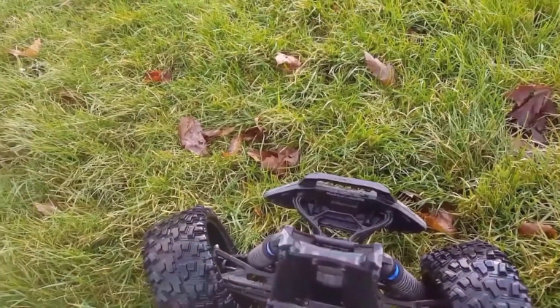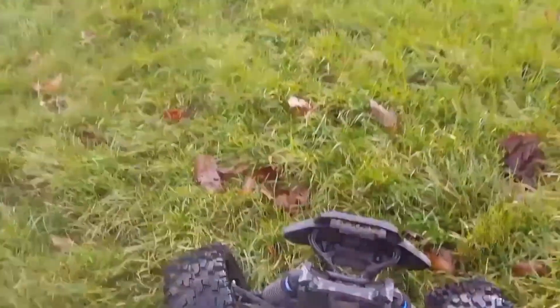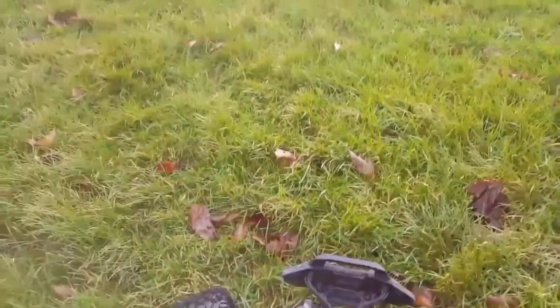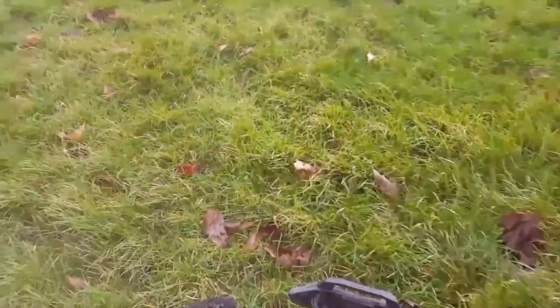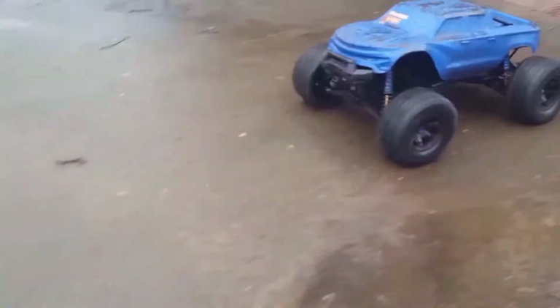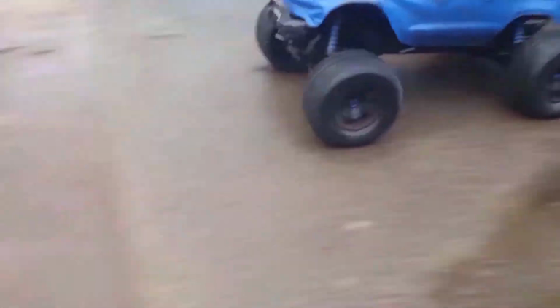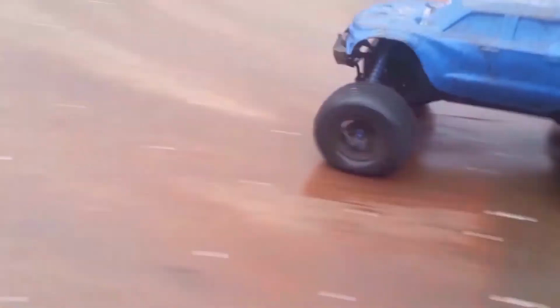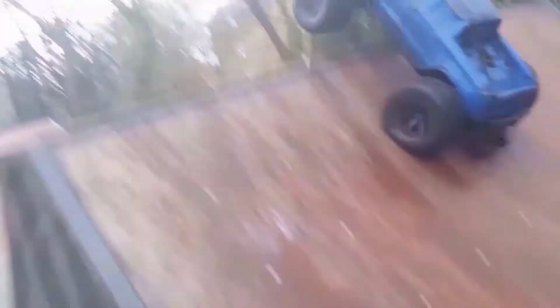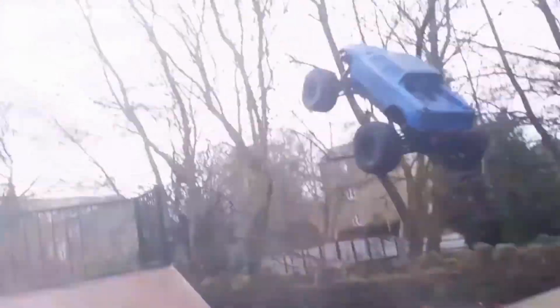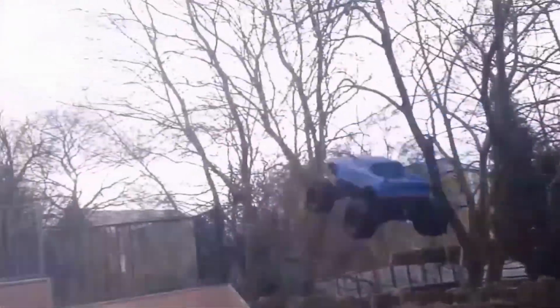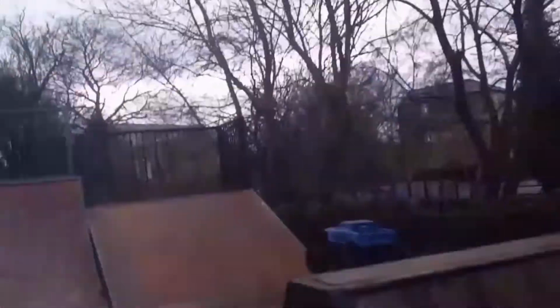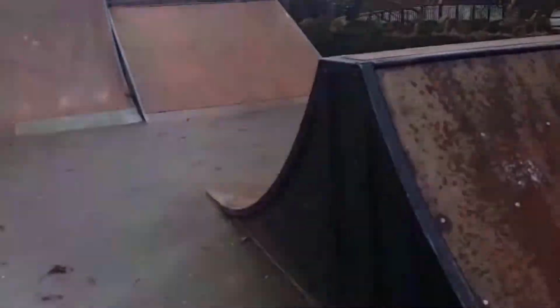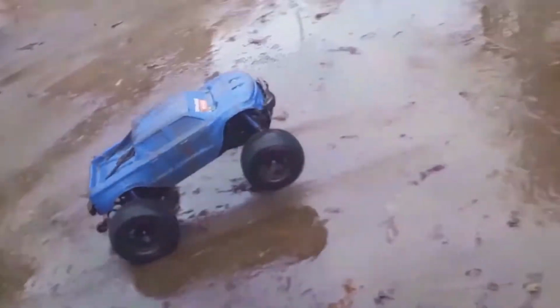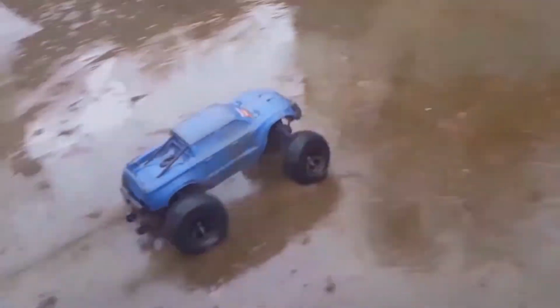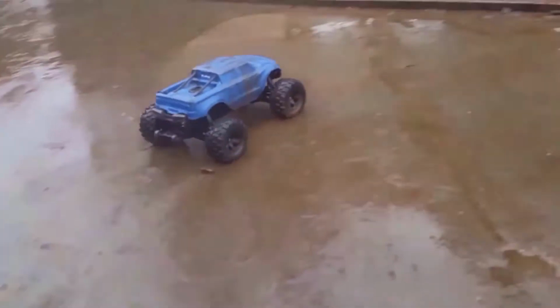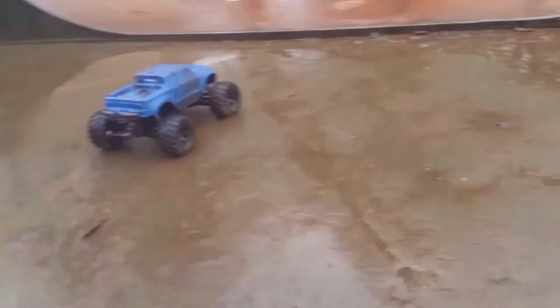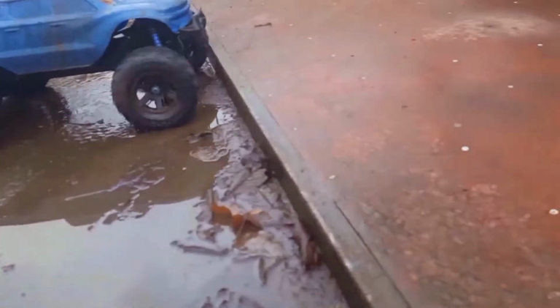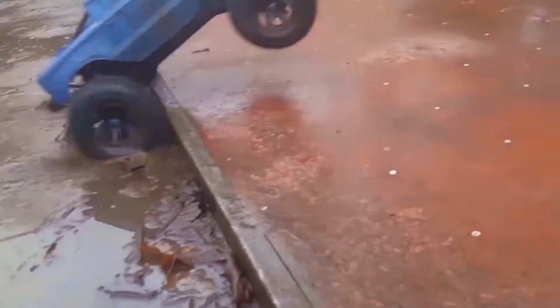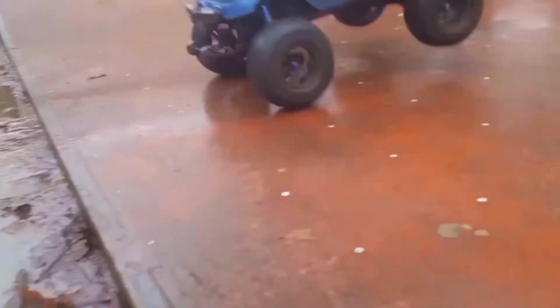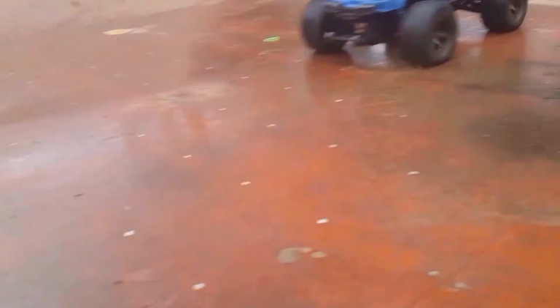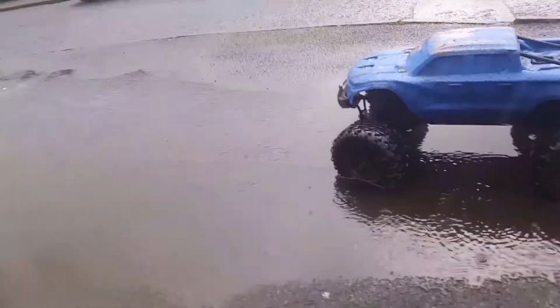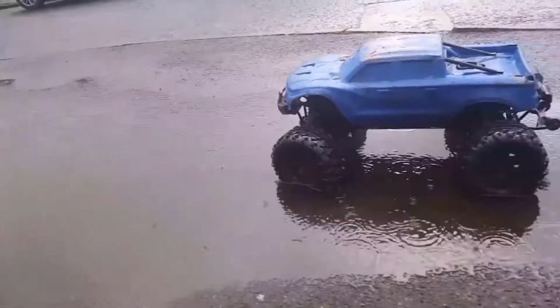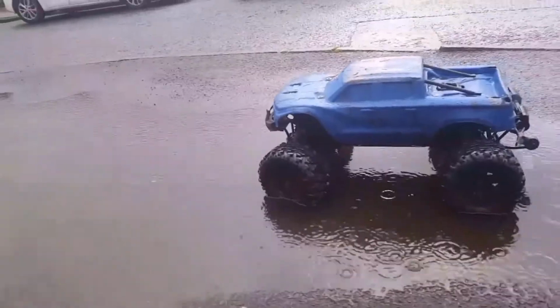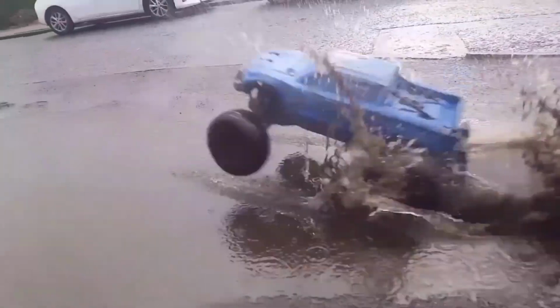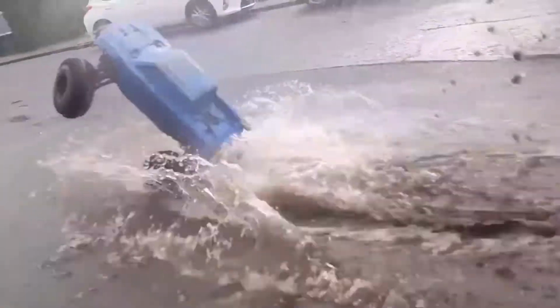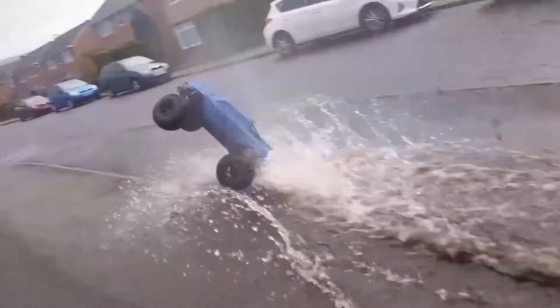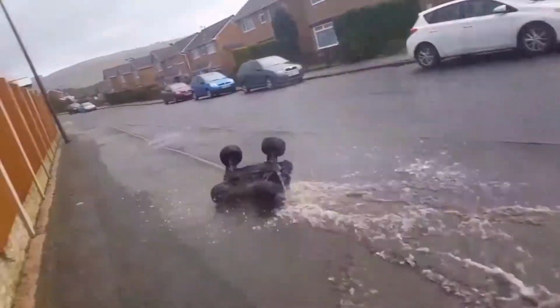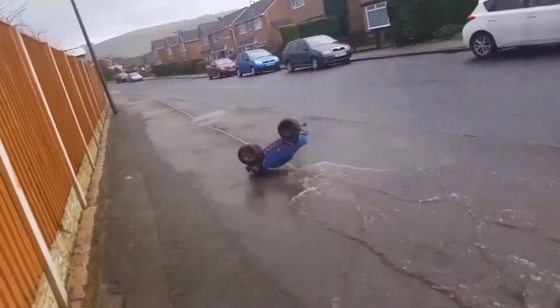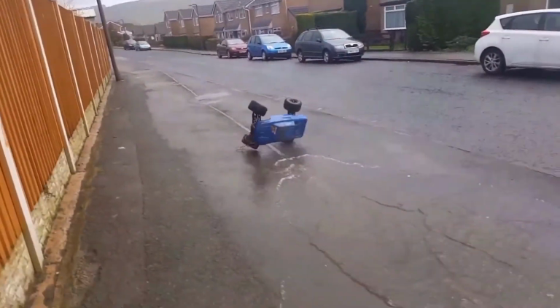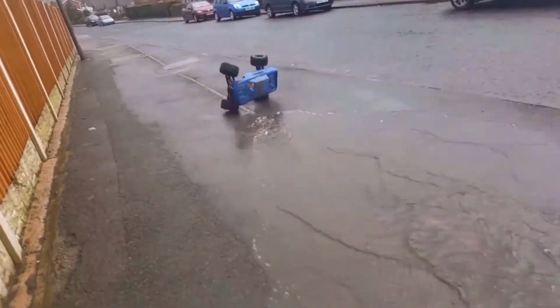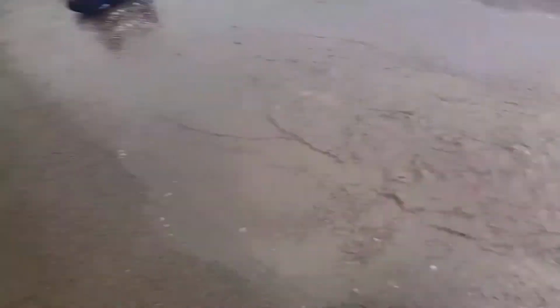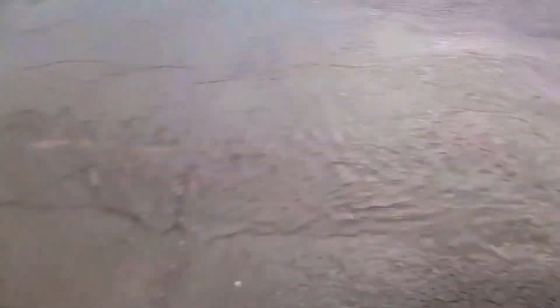Oh, my servo's dead. My God, my servo's dead.